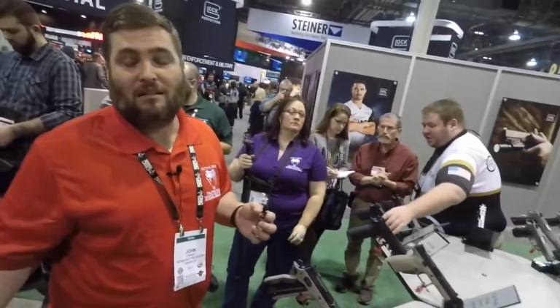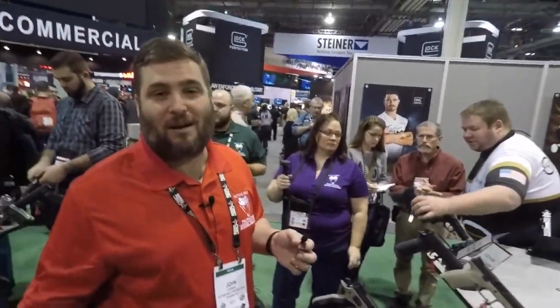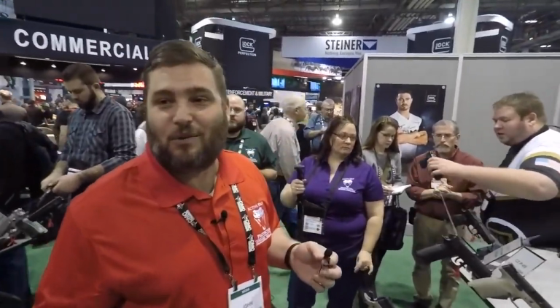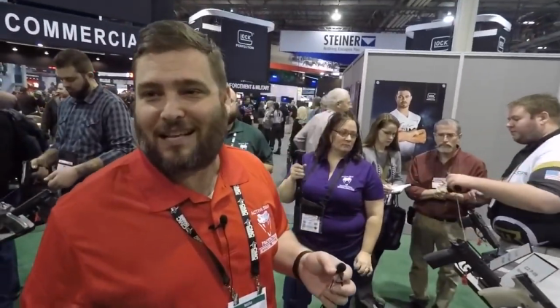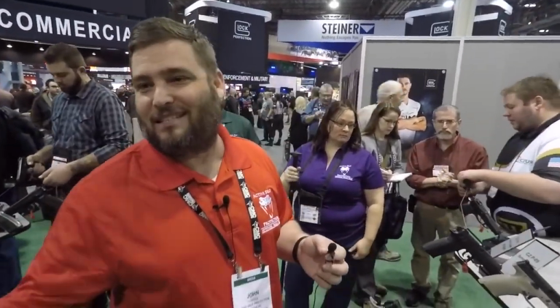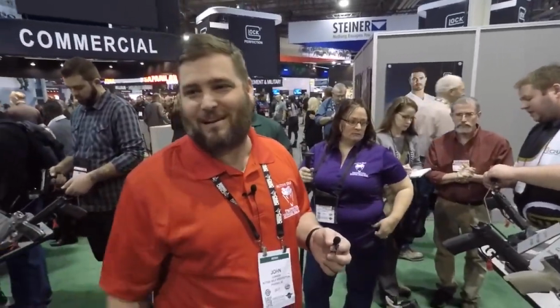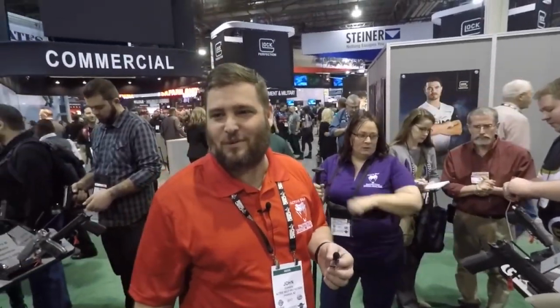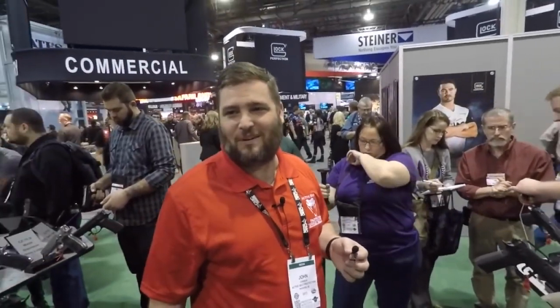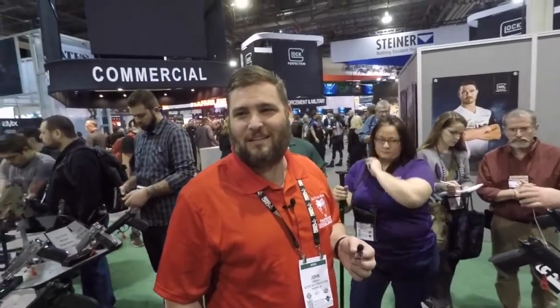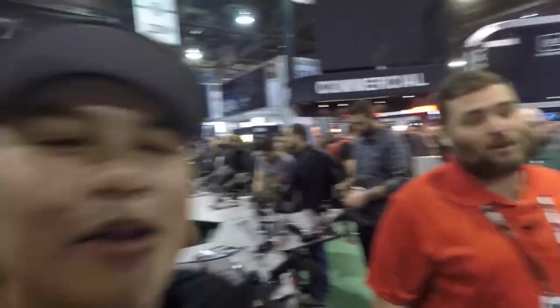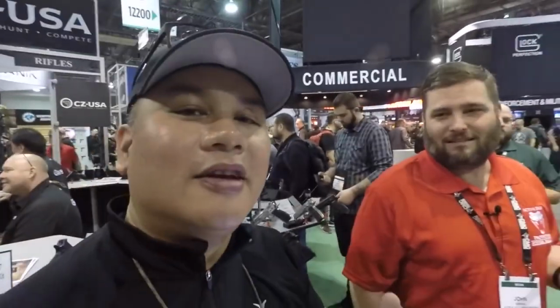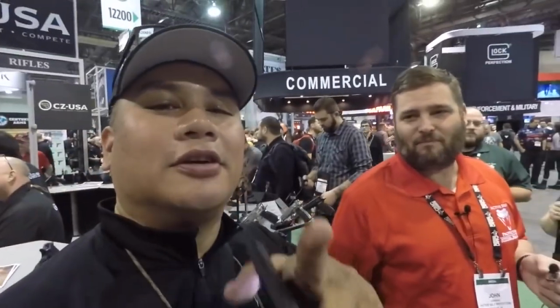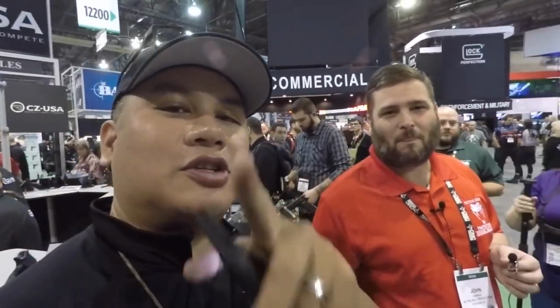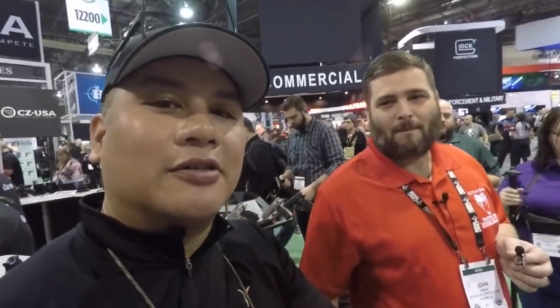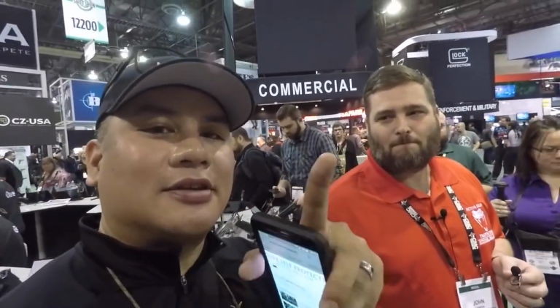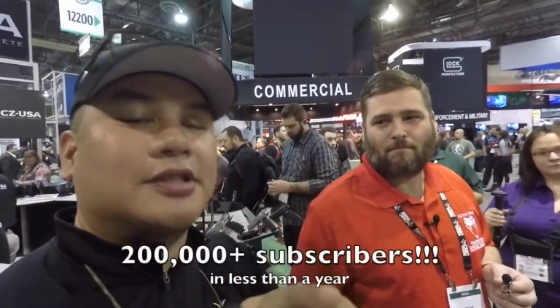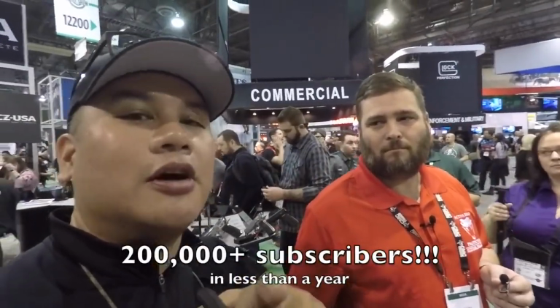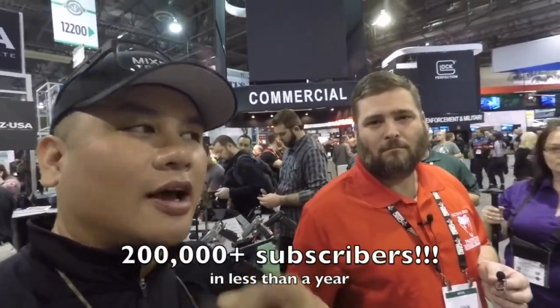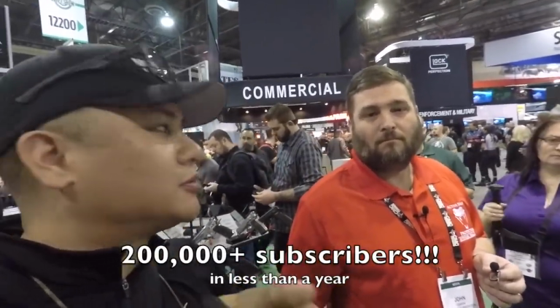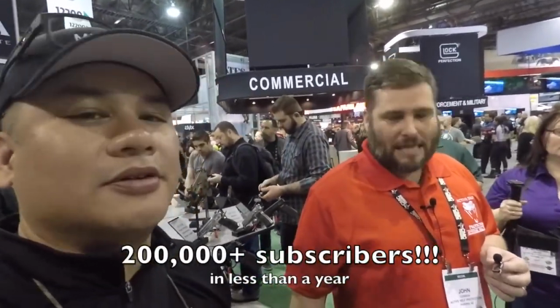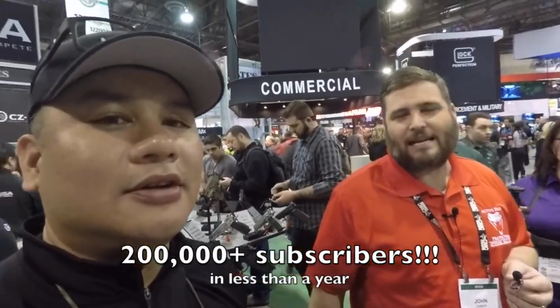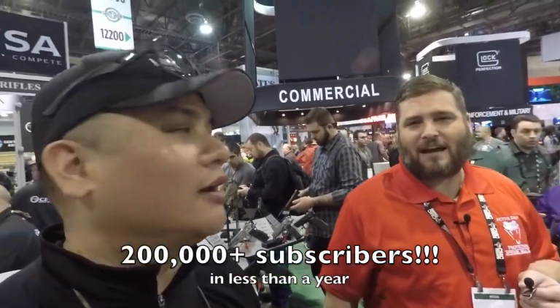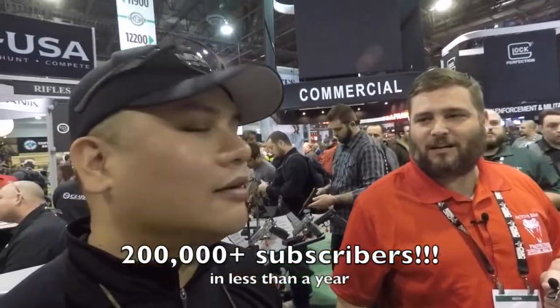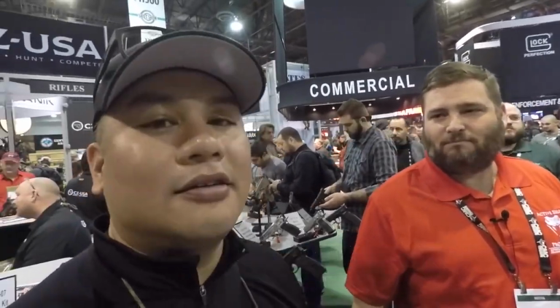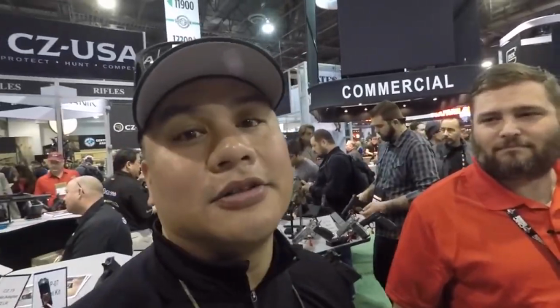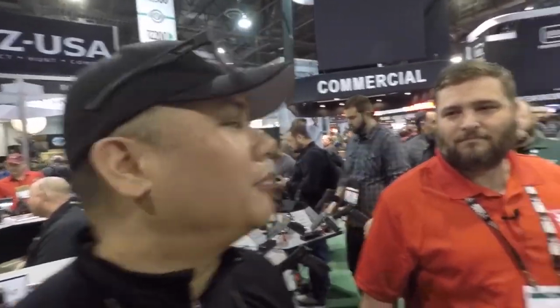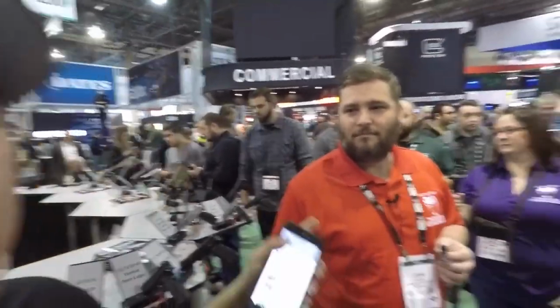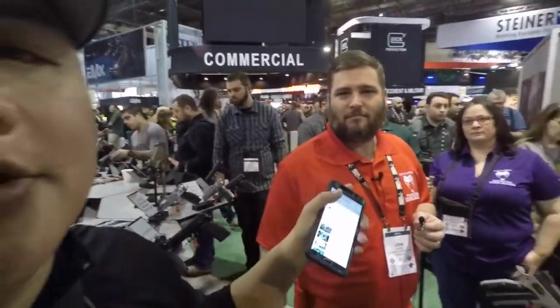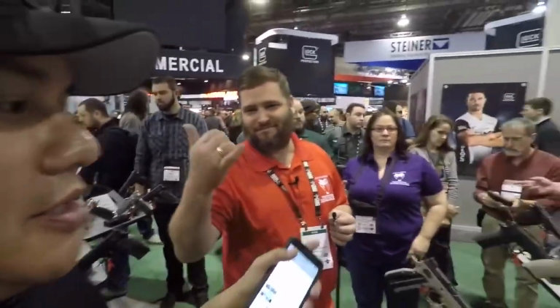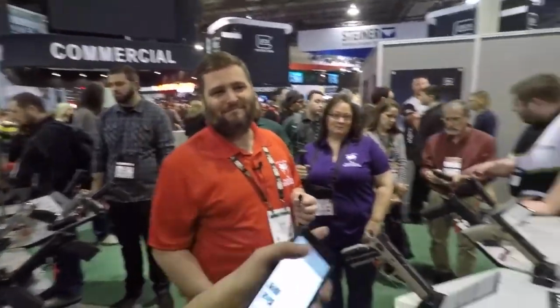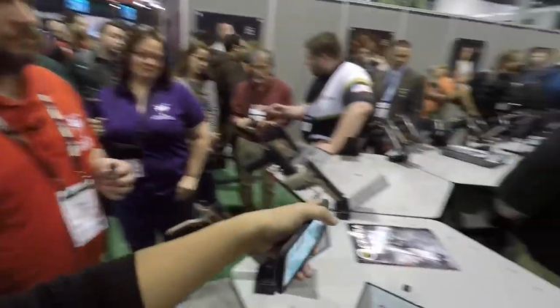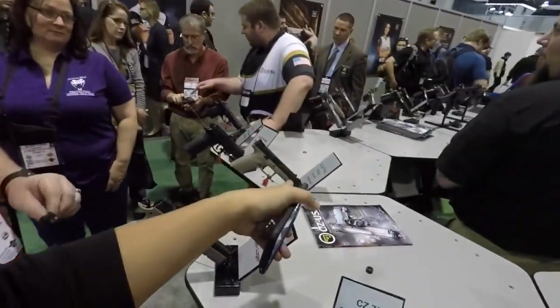Last year I wasn't a YouTuber — that's only since April. And you guys don't know his channel, but it just hit 200,000 subscribers yesterday. Very cool, awesome!